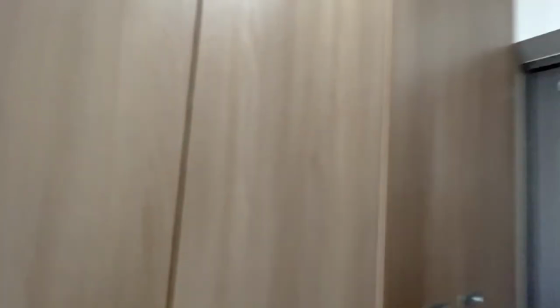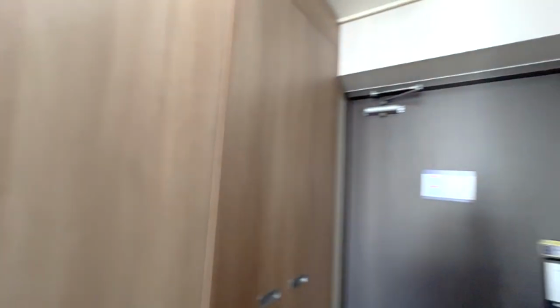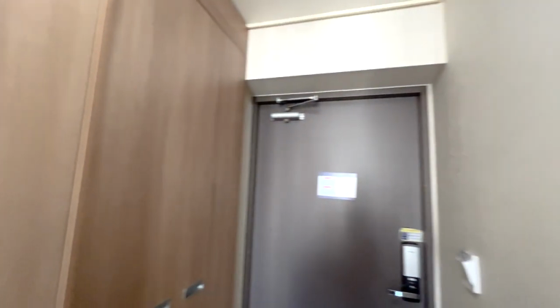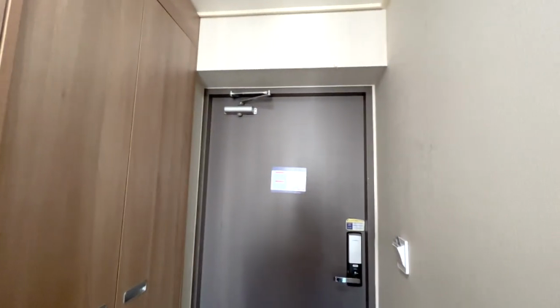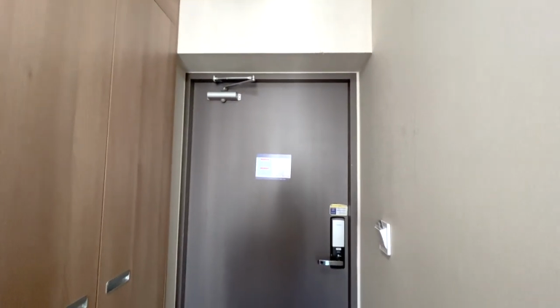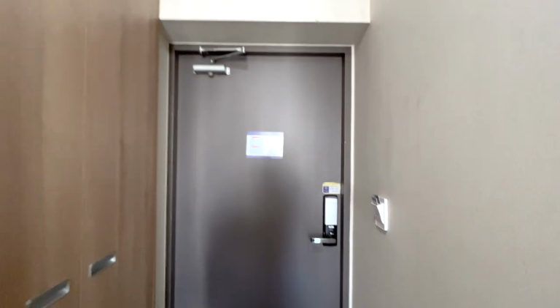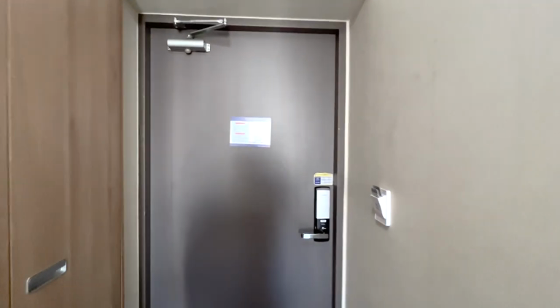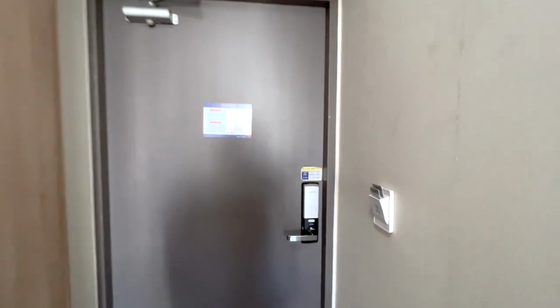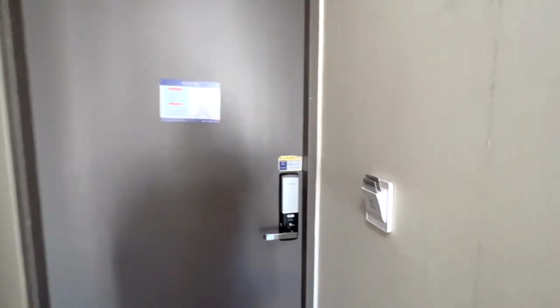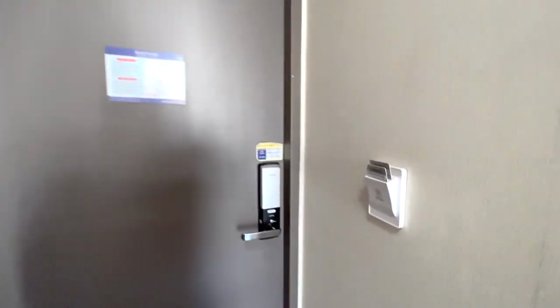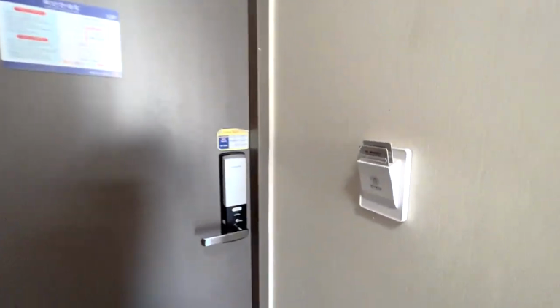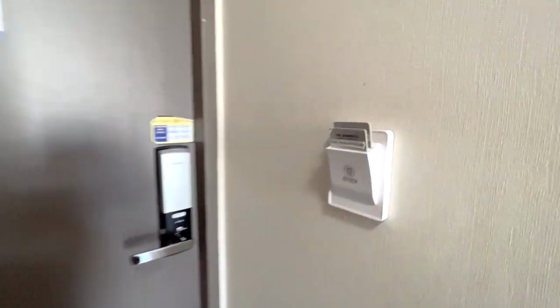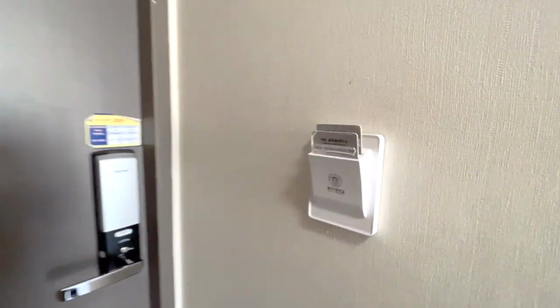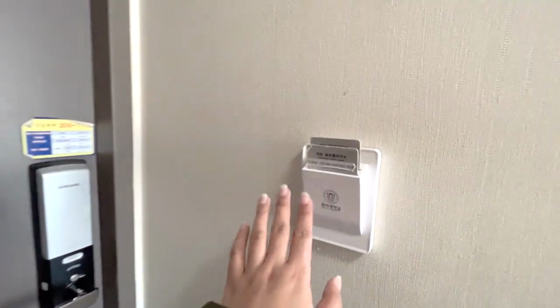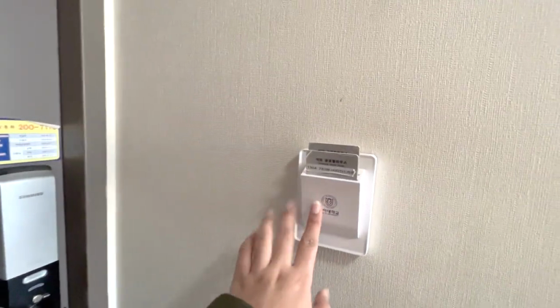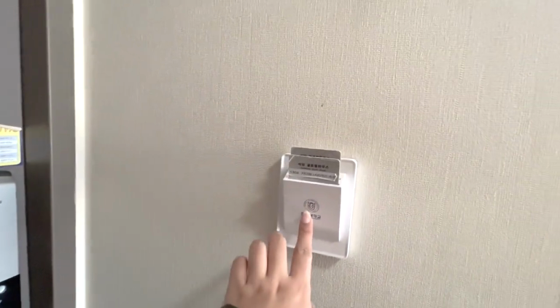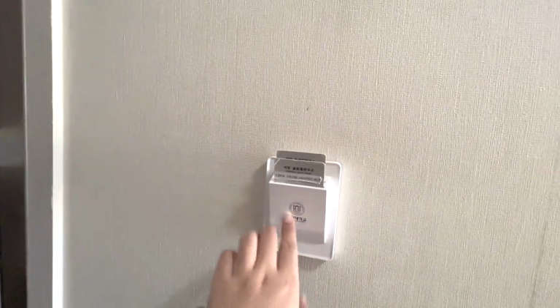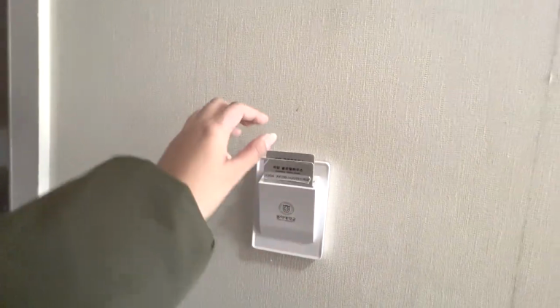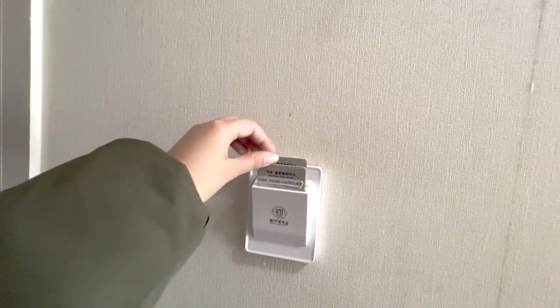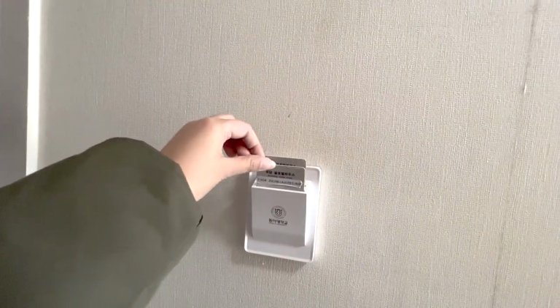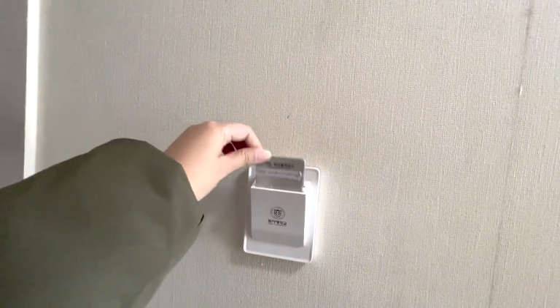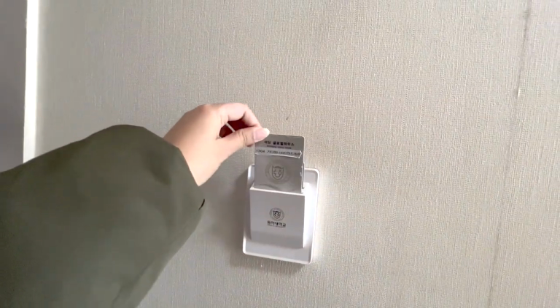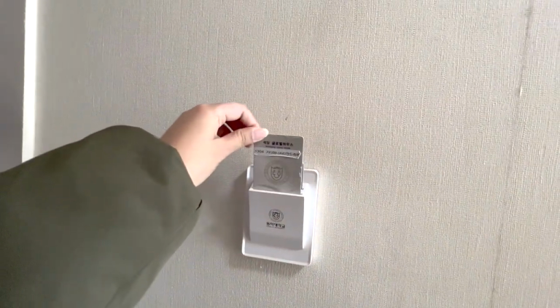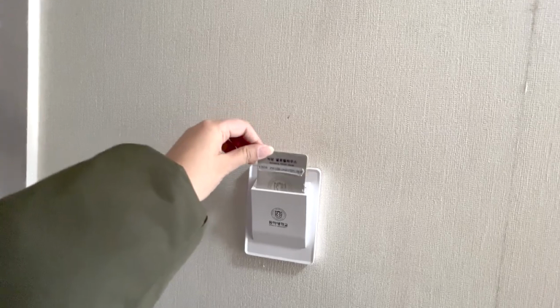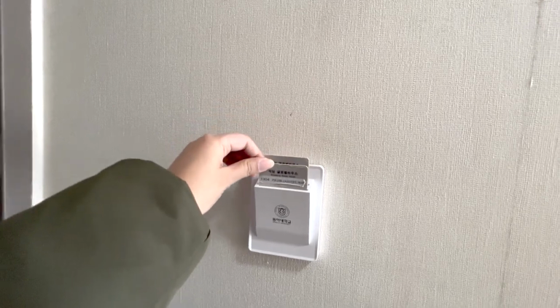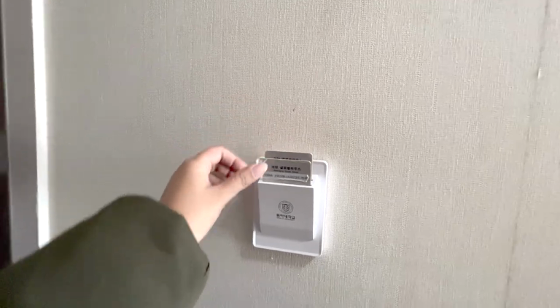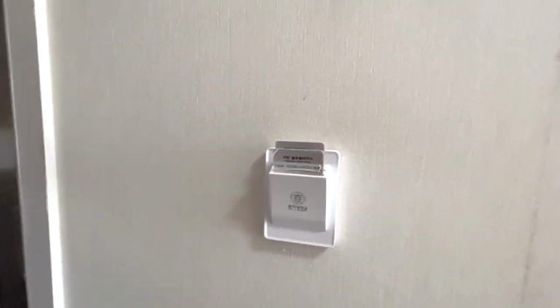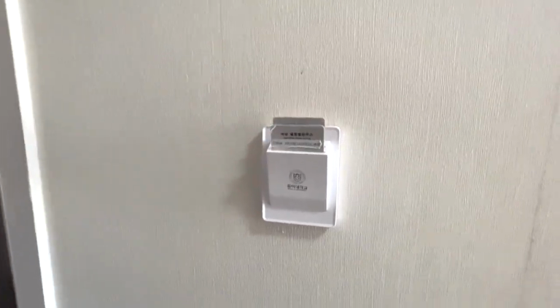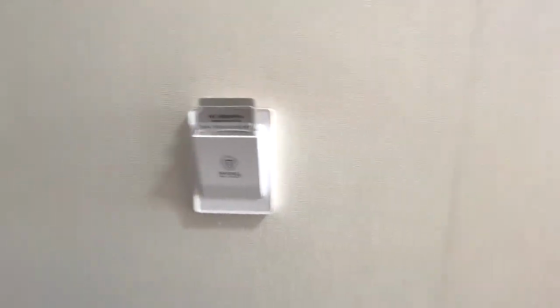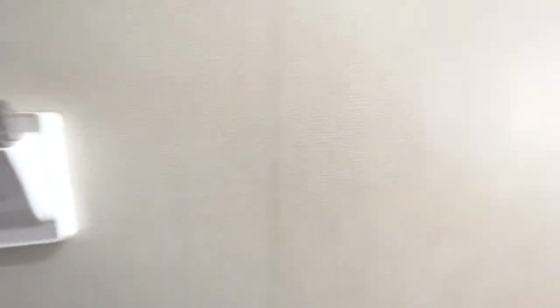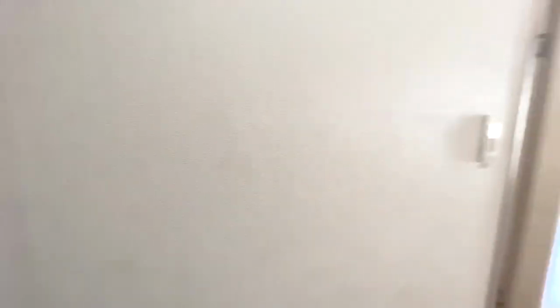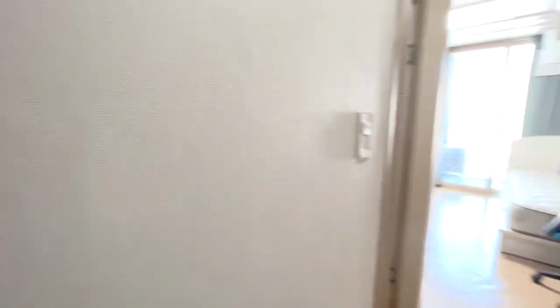Next, key cards. The dorm uses key cards to activate power and lighting in the rooms. These cards also function as your in and out access to the dorm.